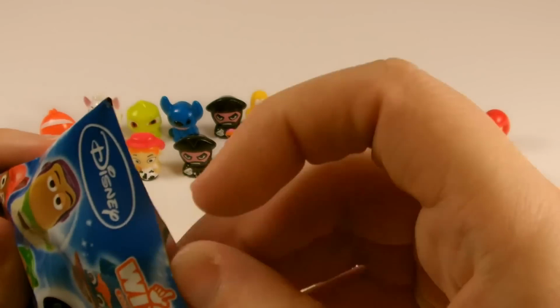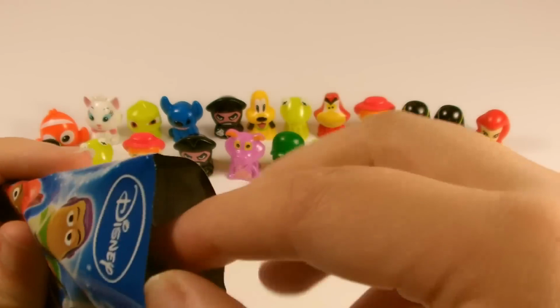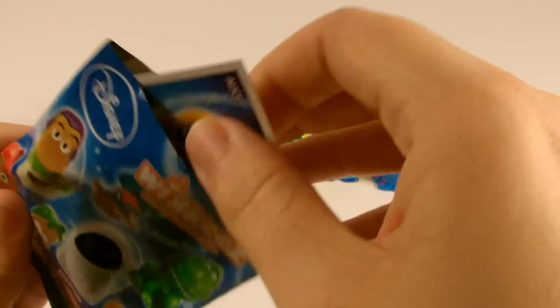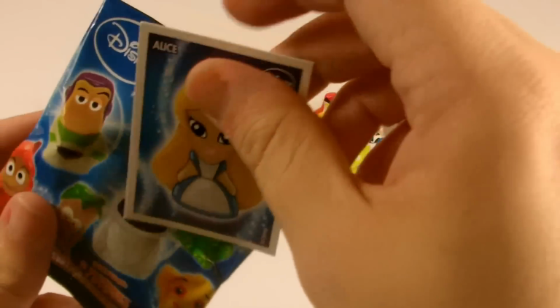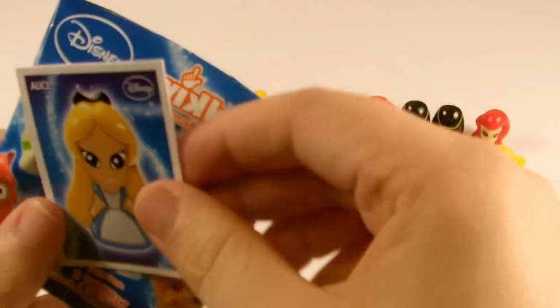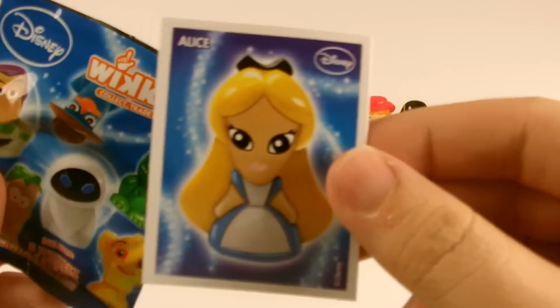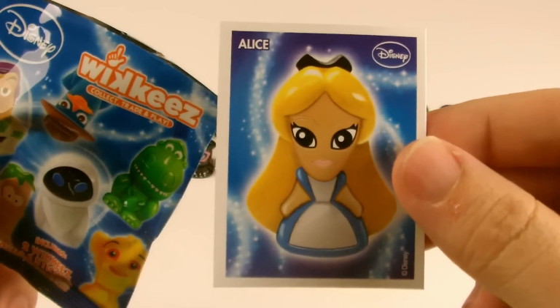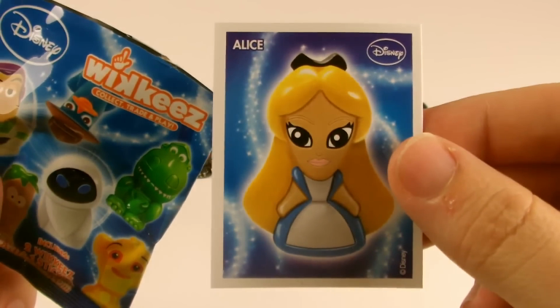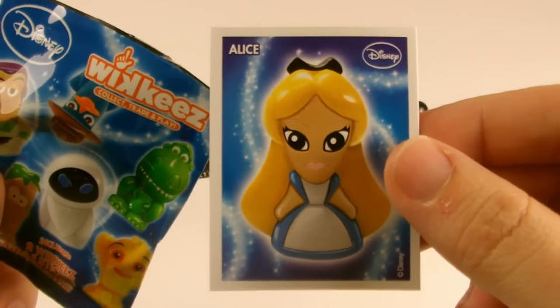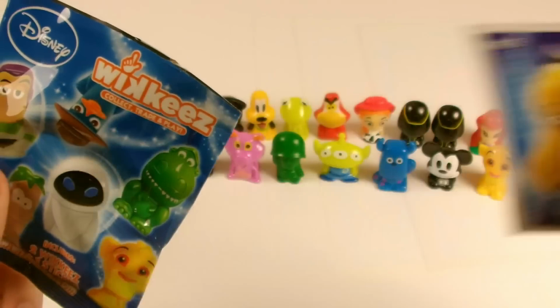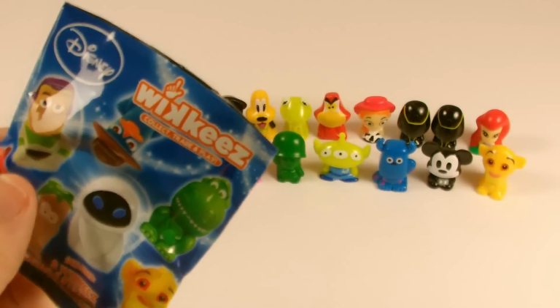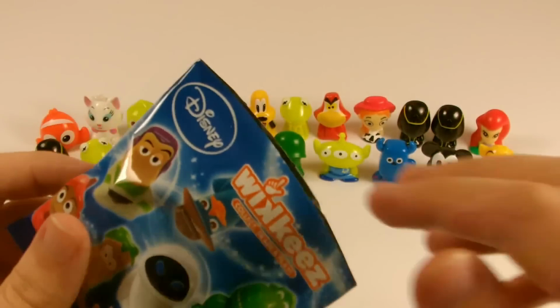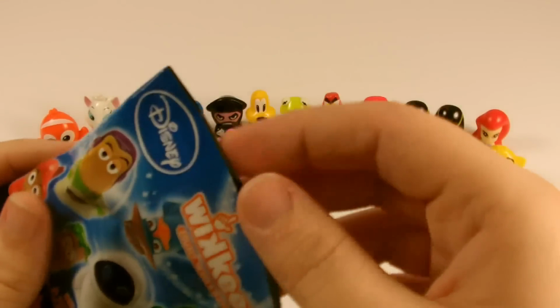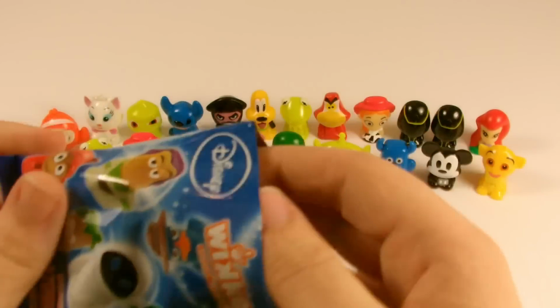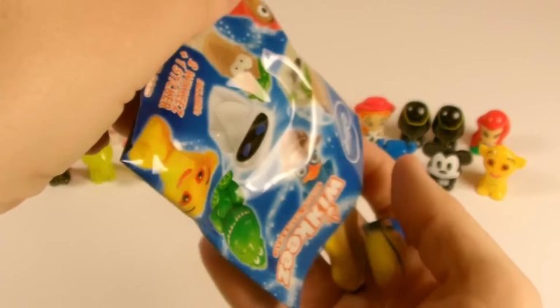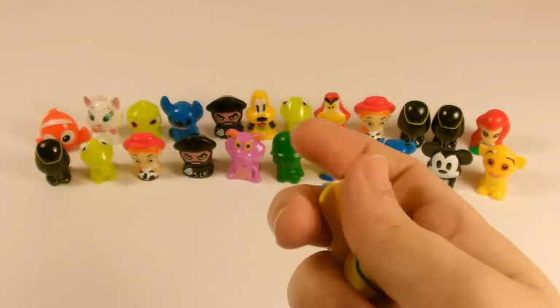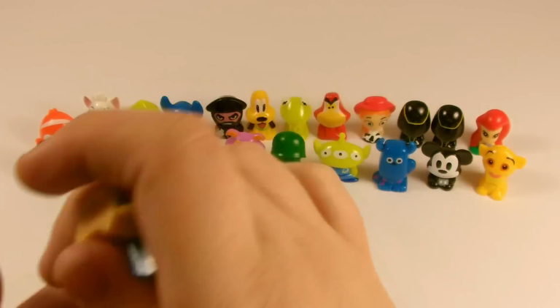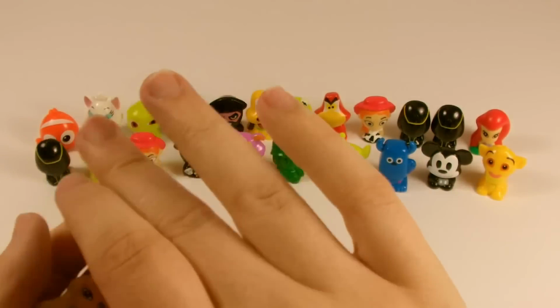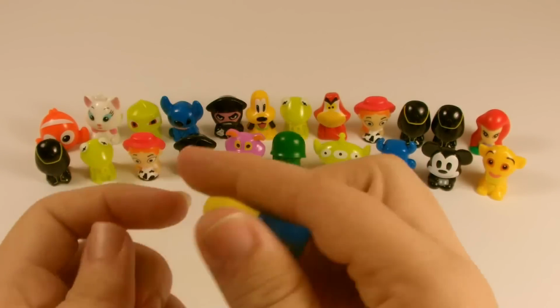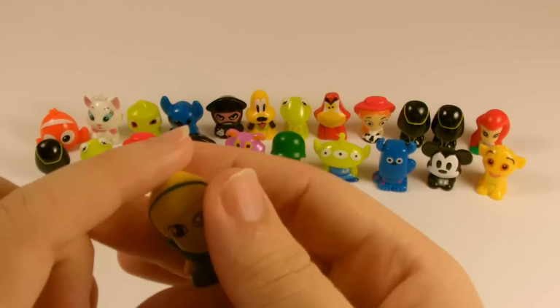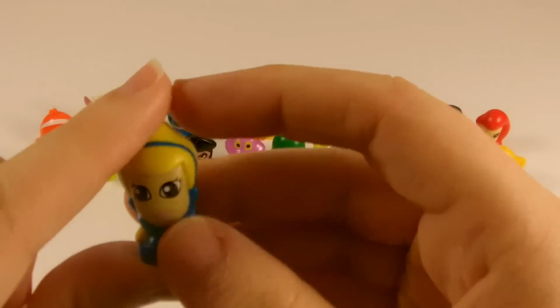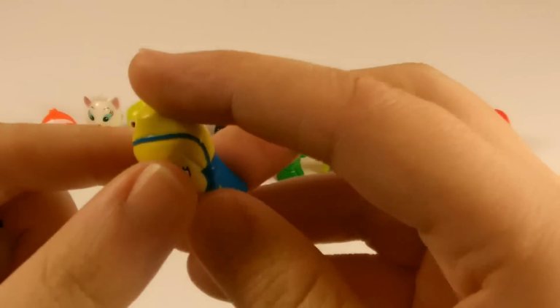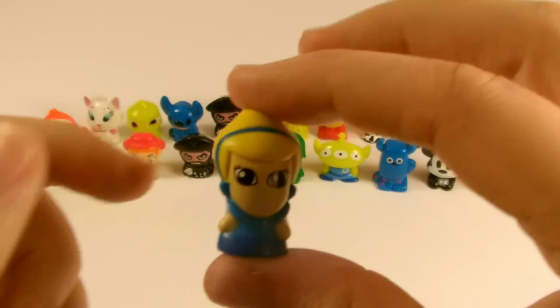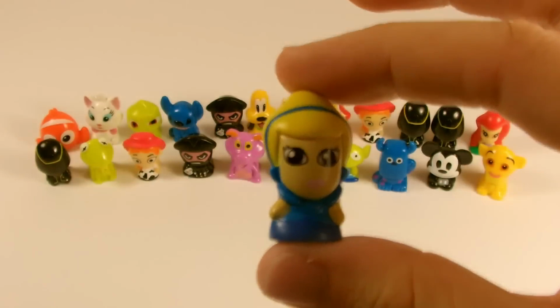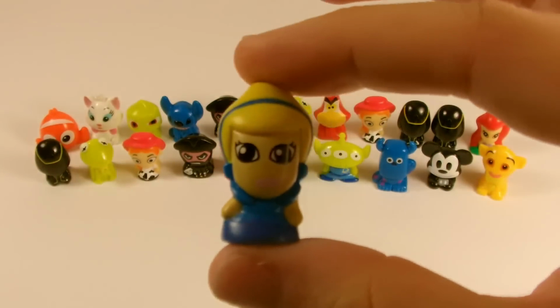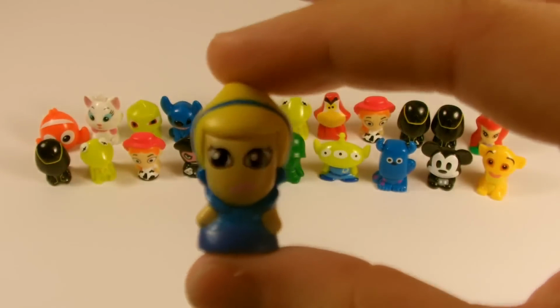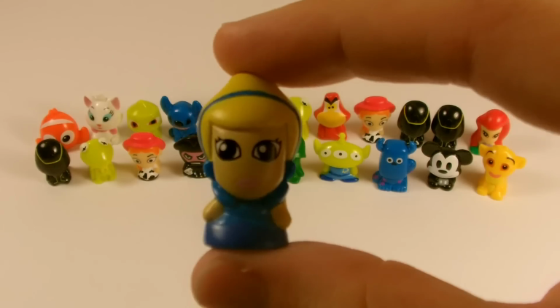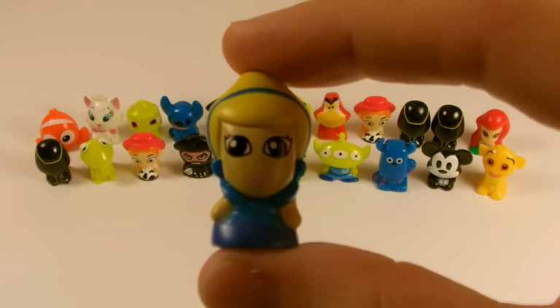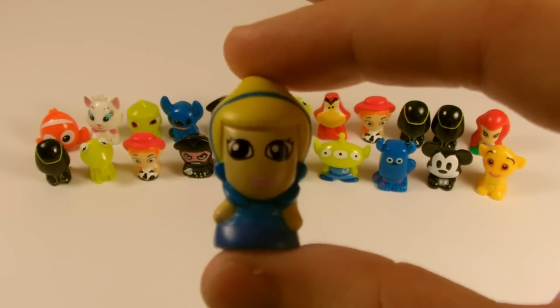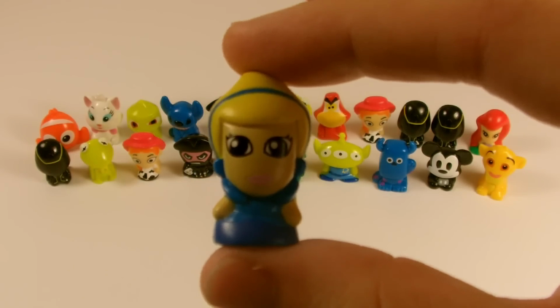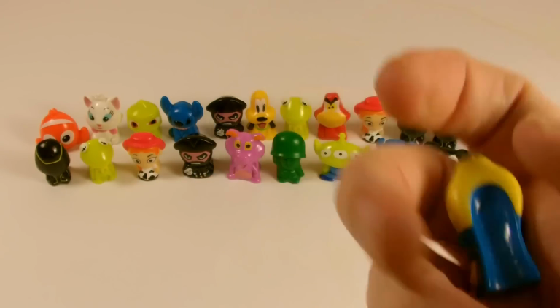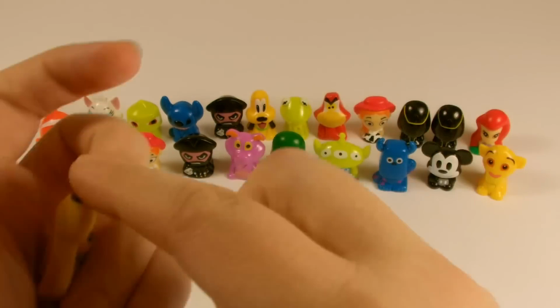The next card is Alice. And the wikis are Cinderella, which I needed, and Alice.